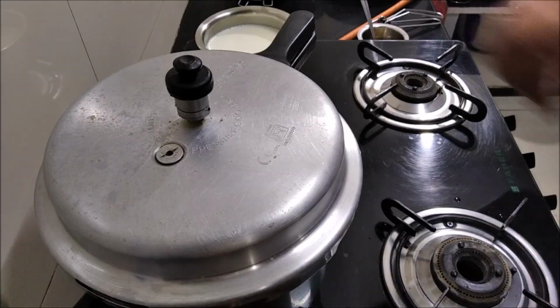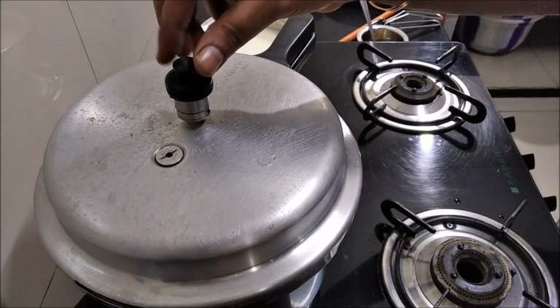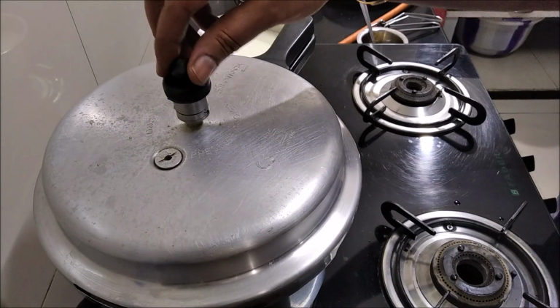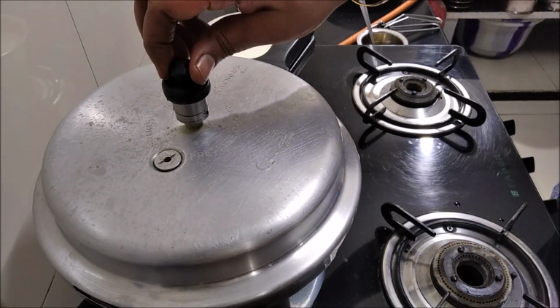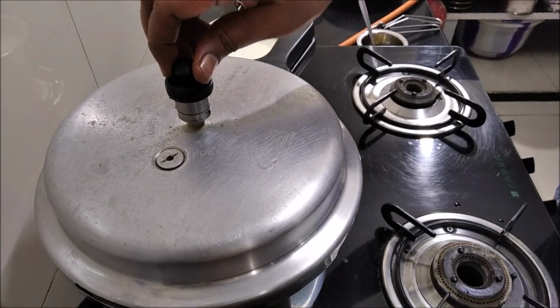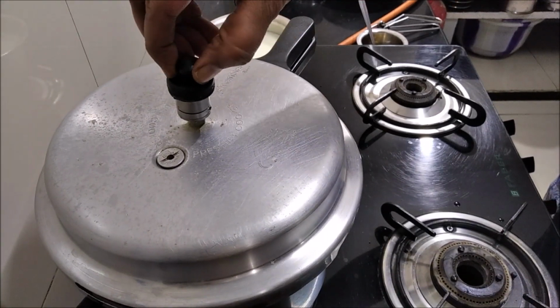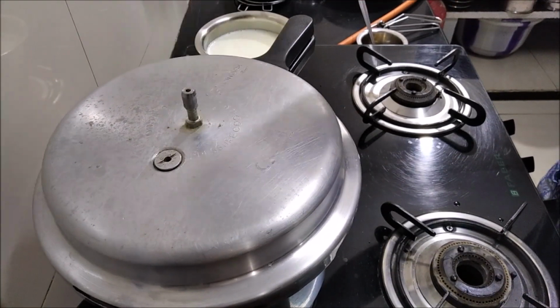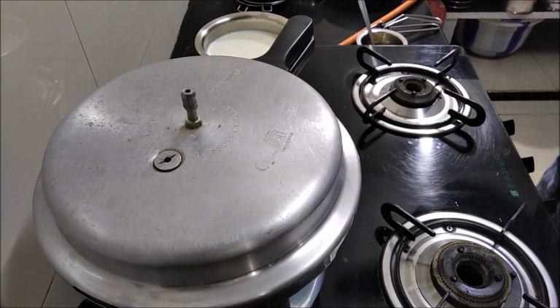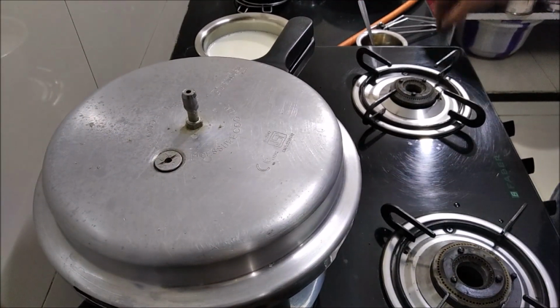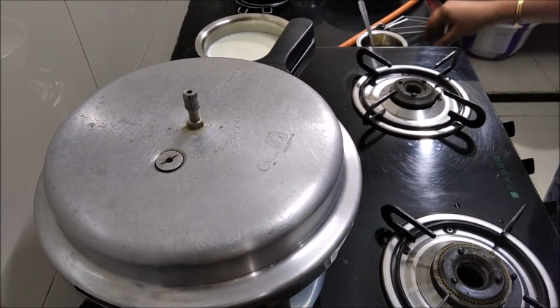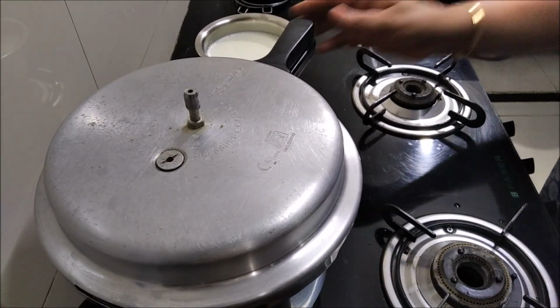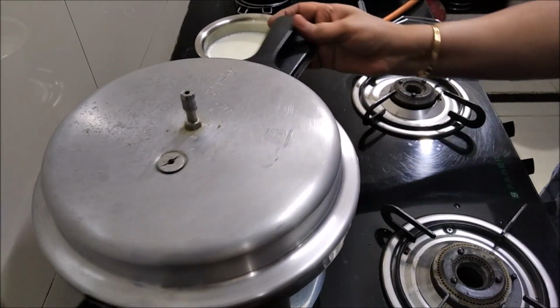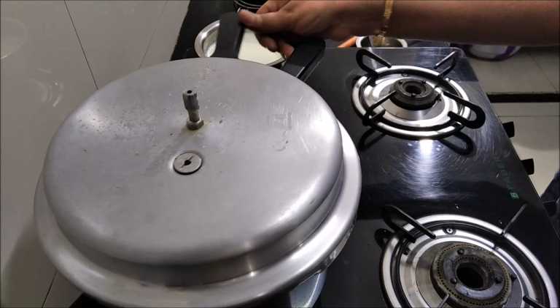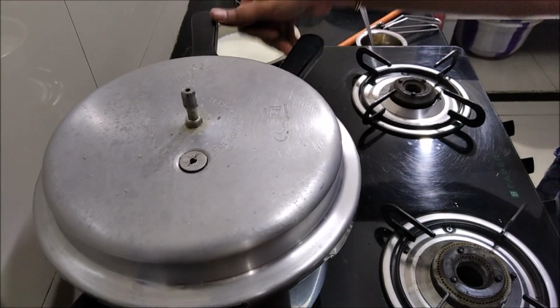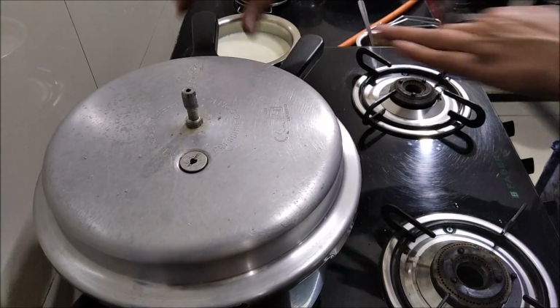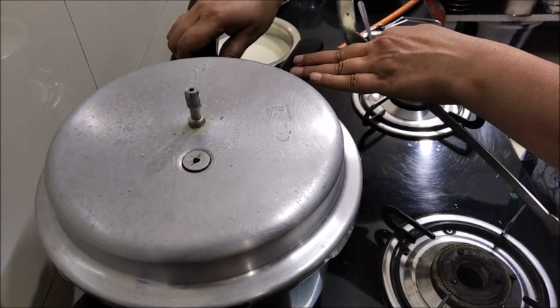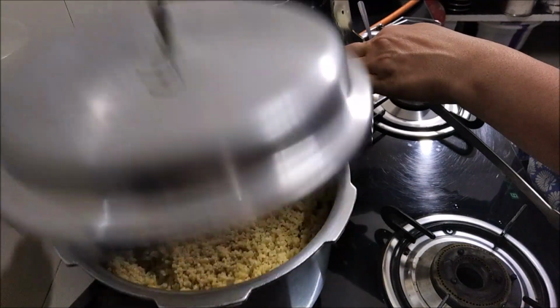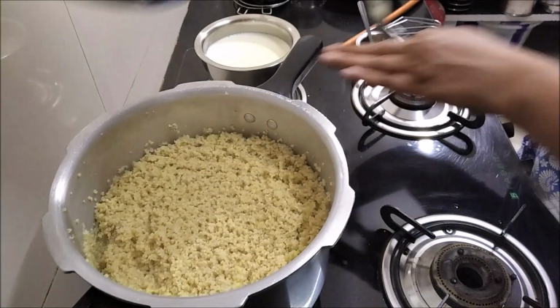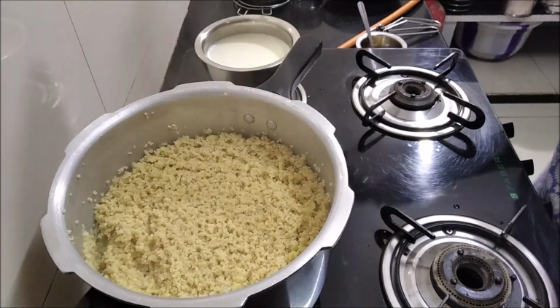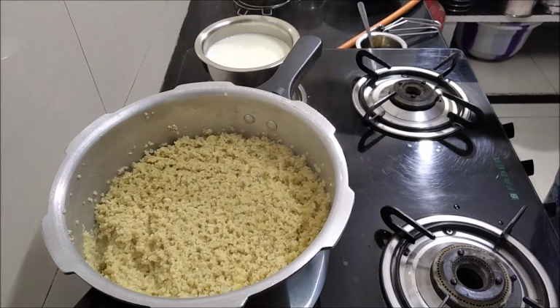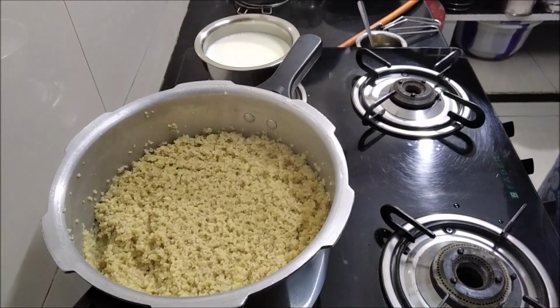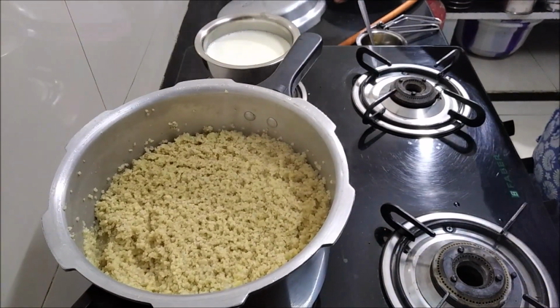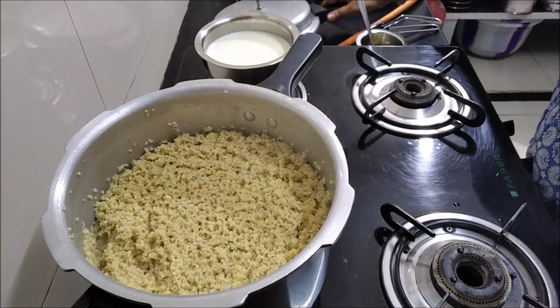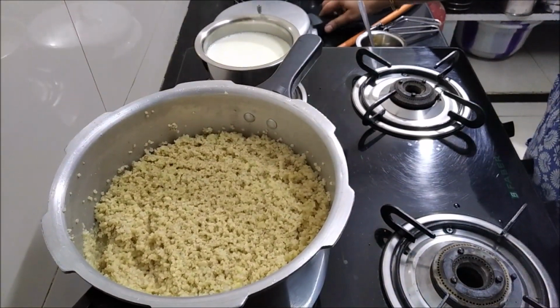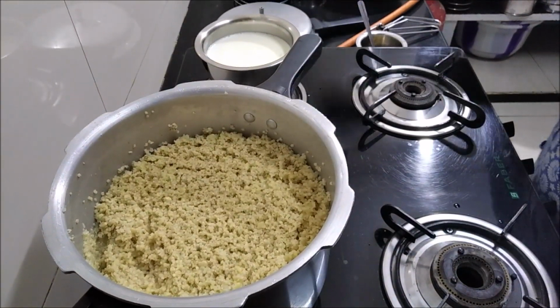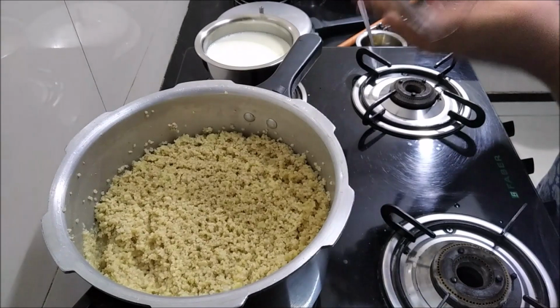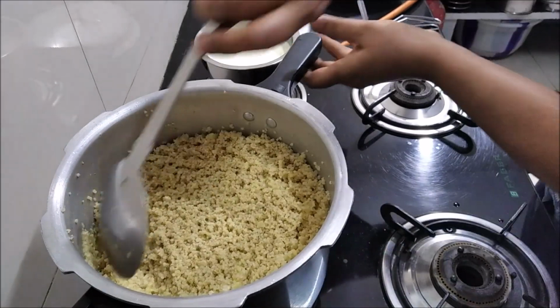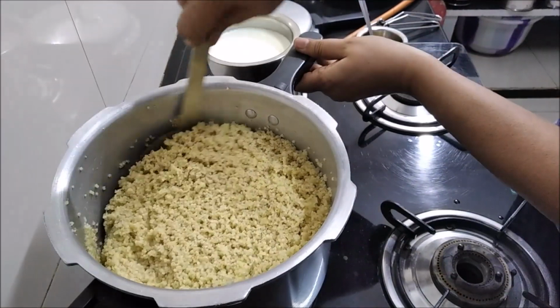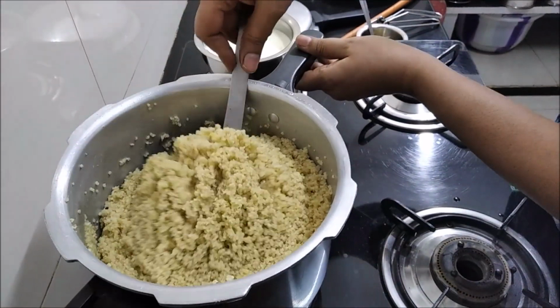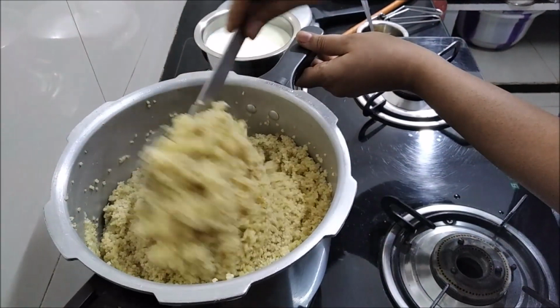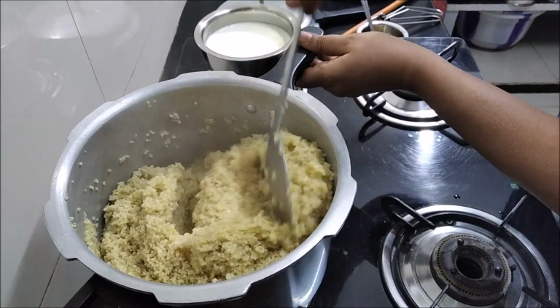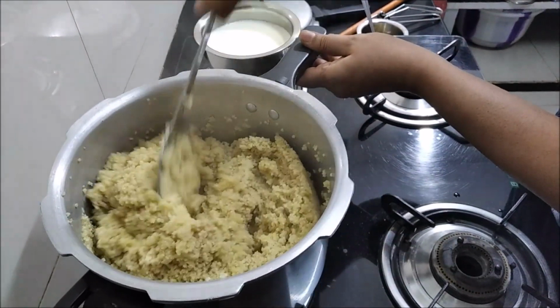Now the oven is on. And I will turn on the hot sauce.